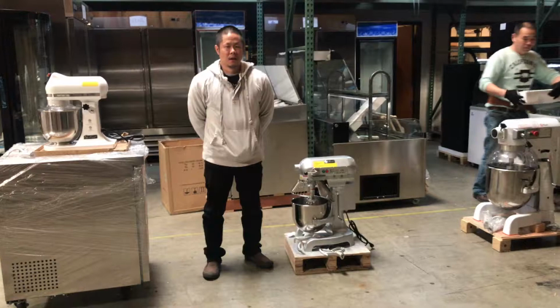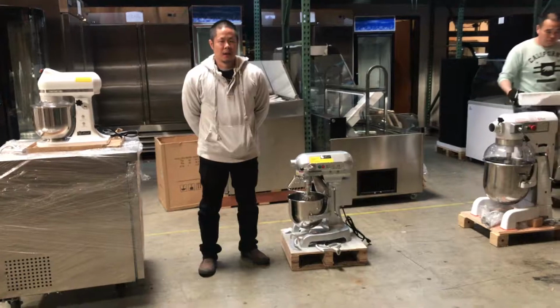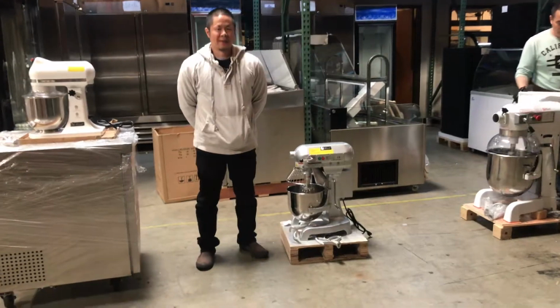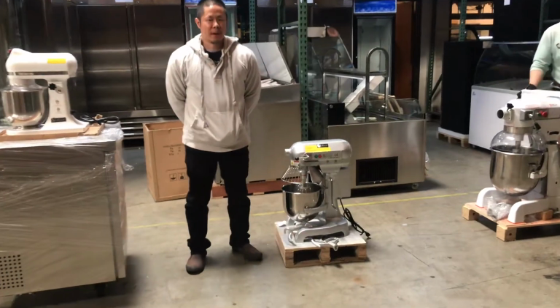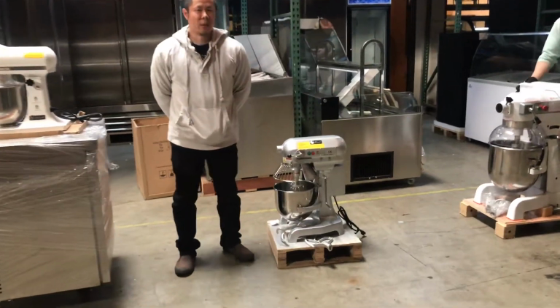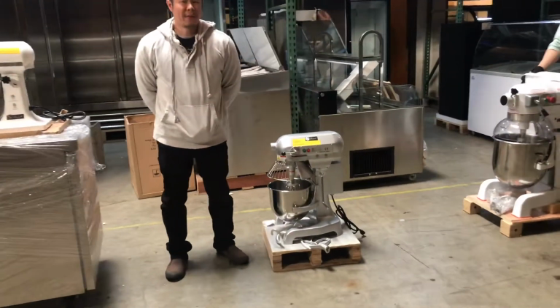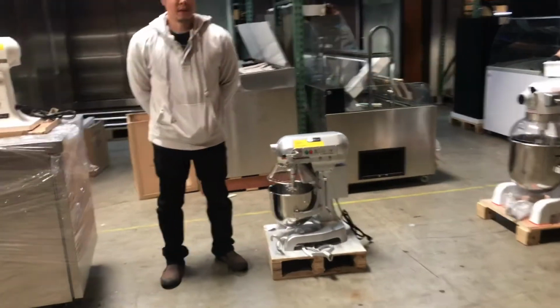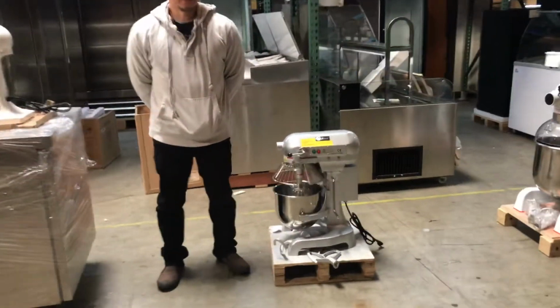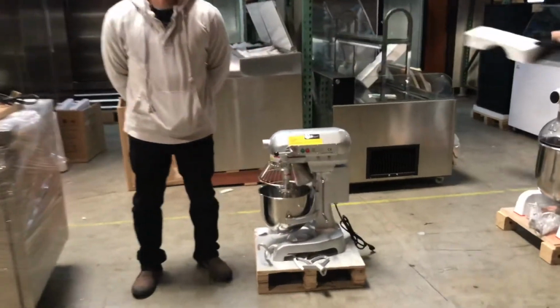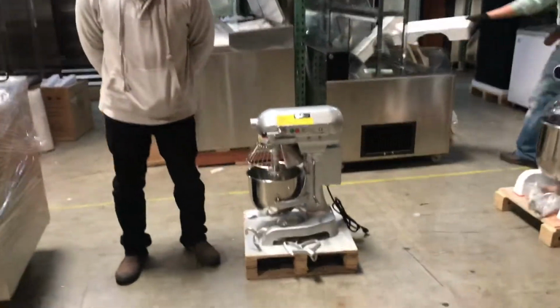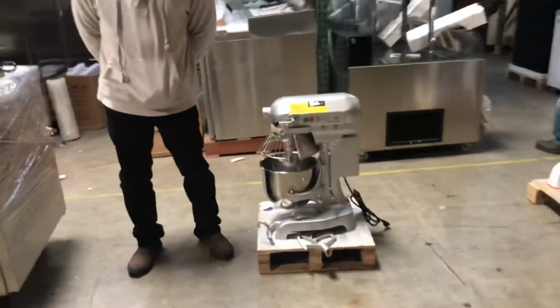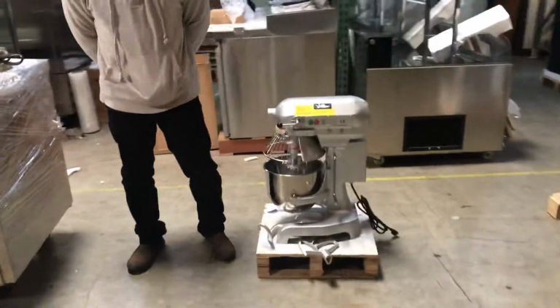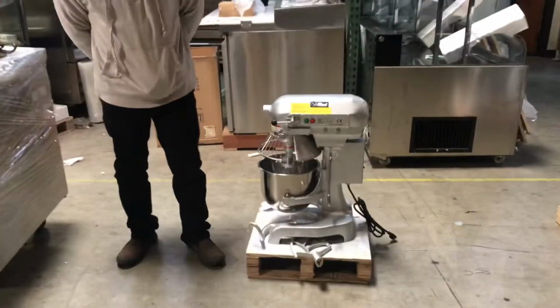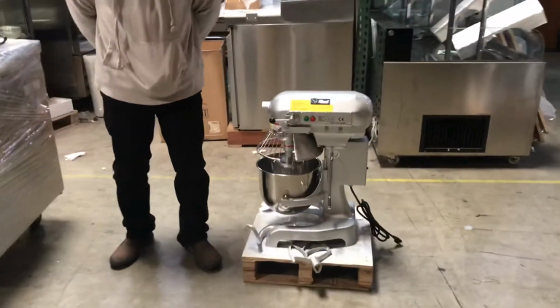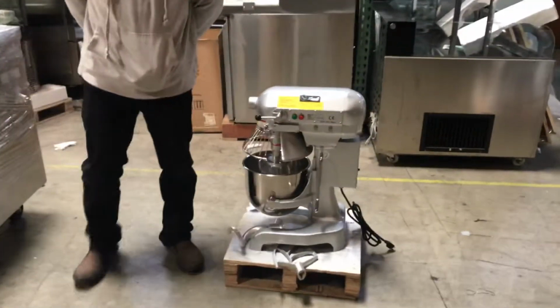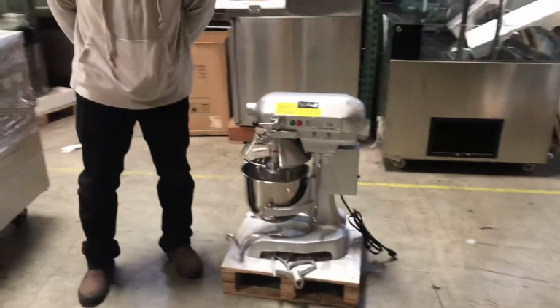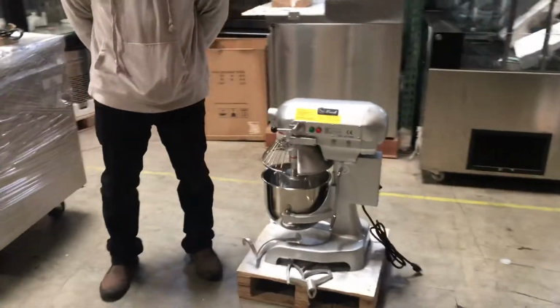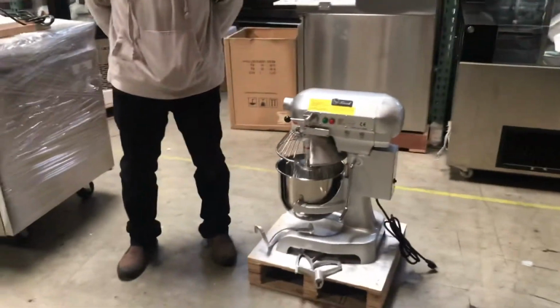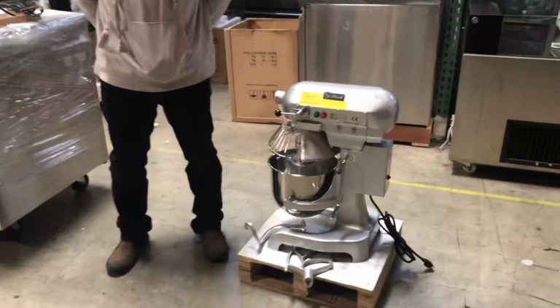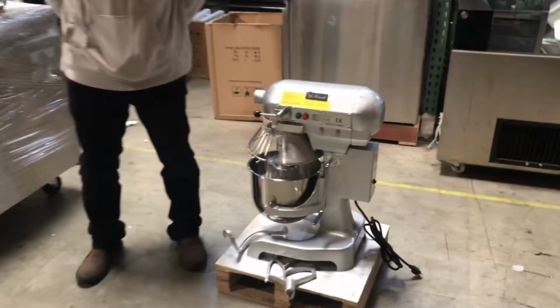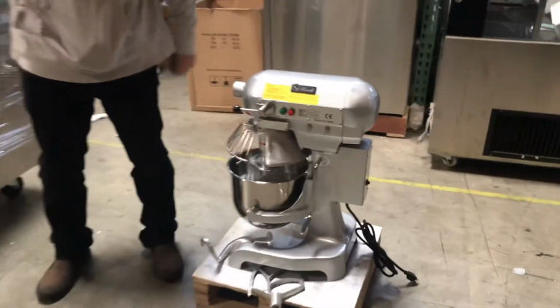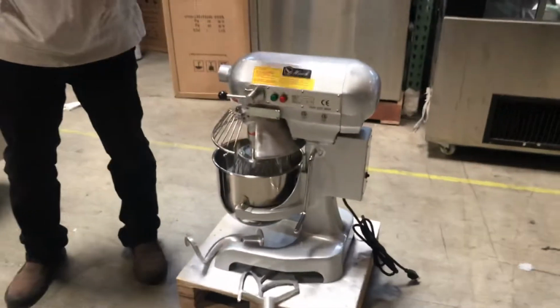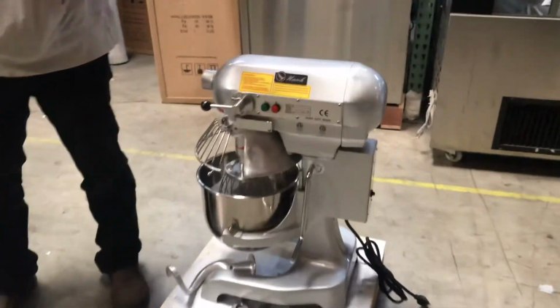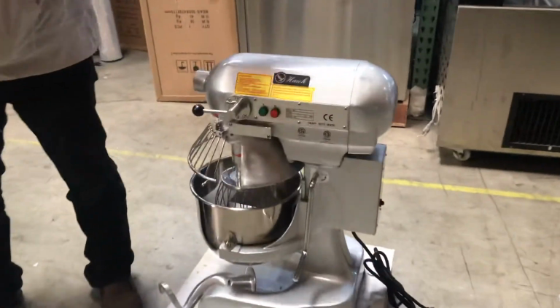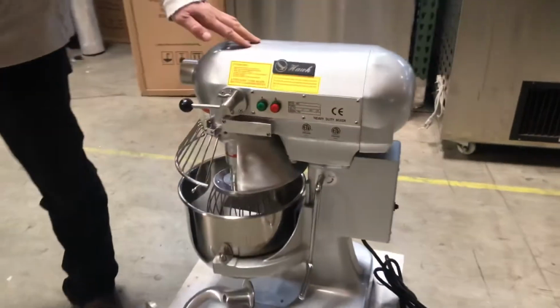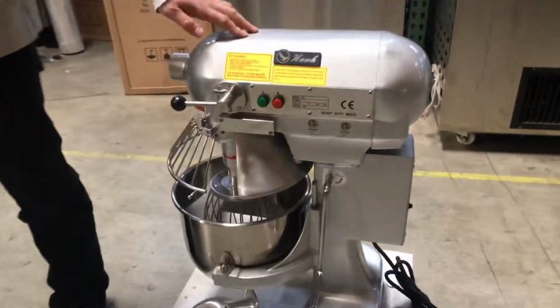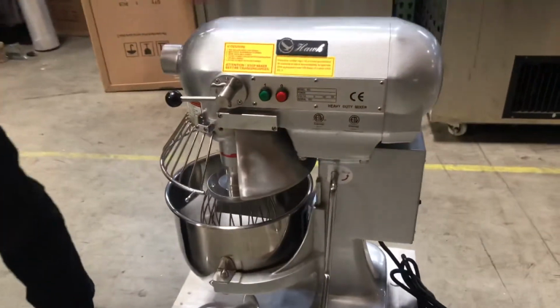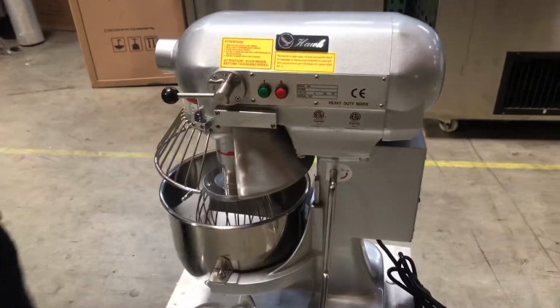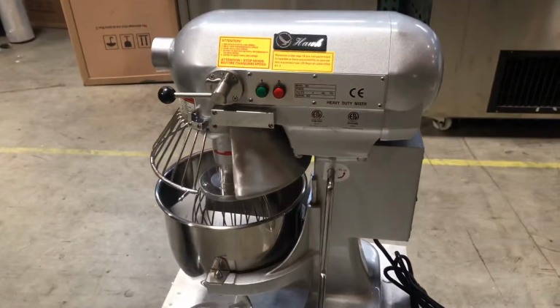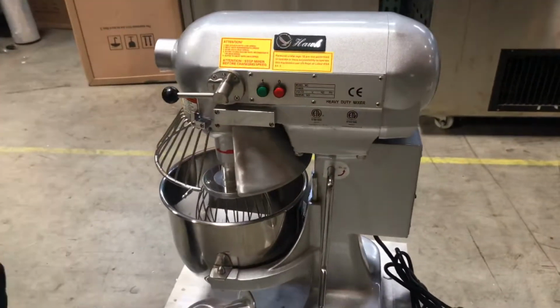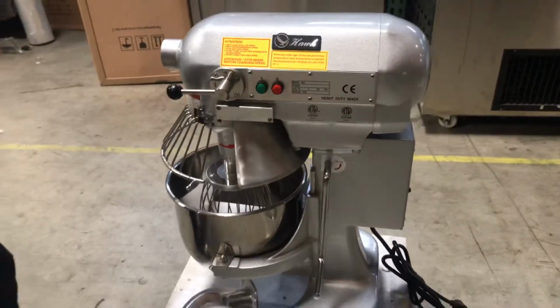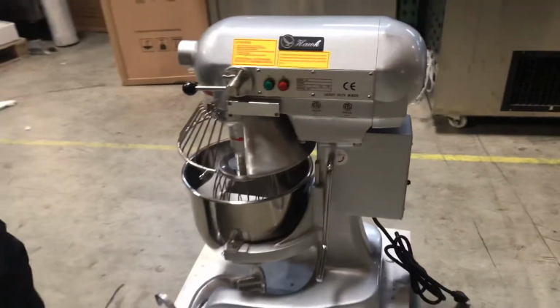Hello everybody. What we have here today is a 10 quart ETL NSF certified mixer. This is our 10 quart mixer.